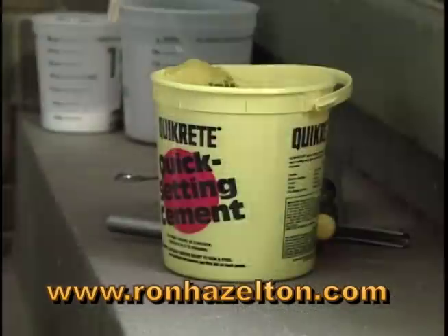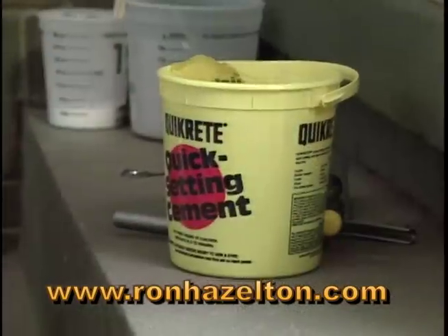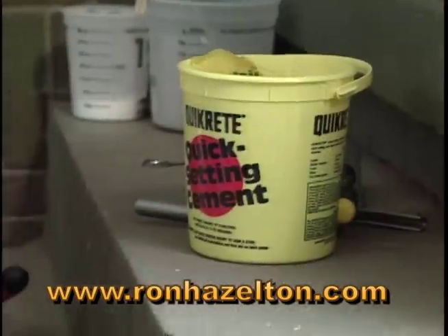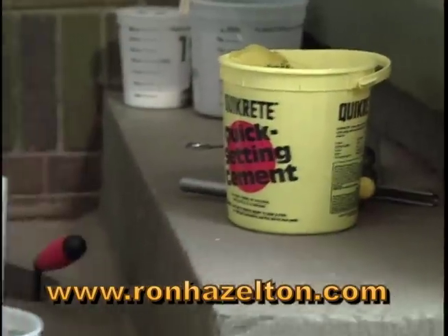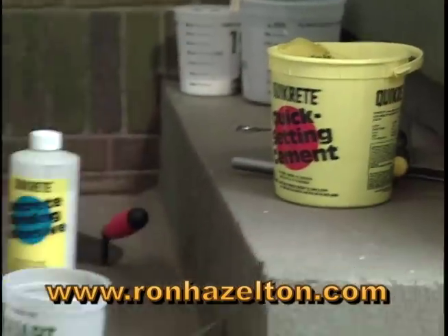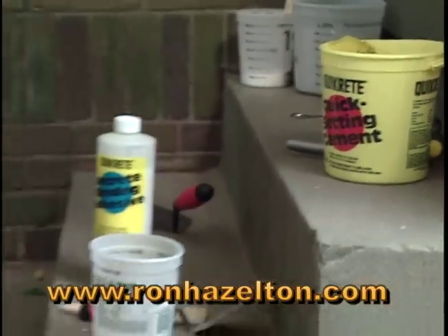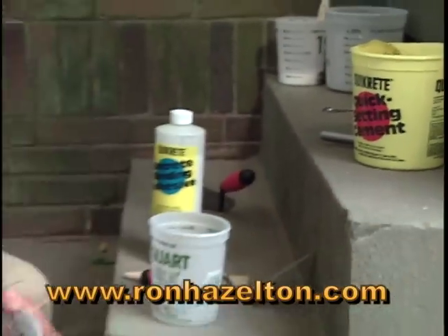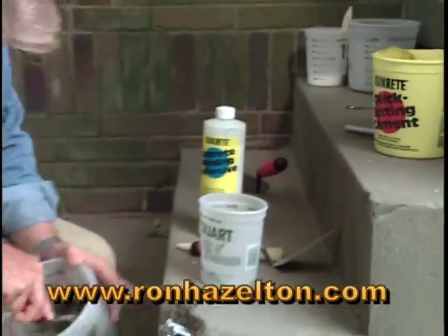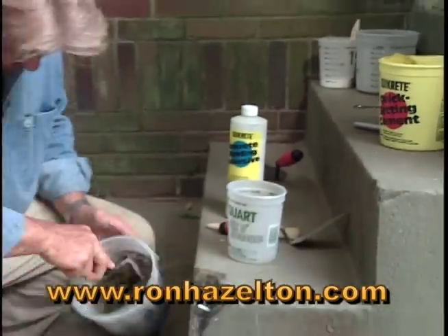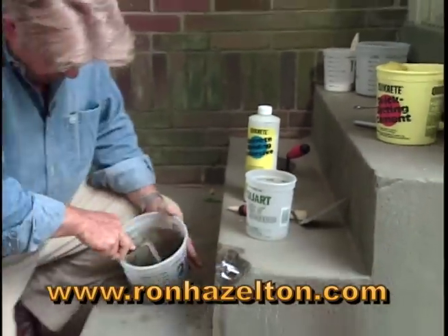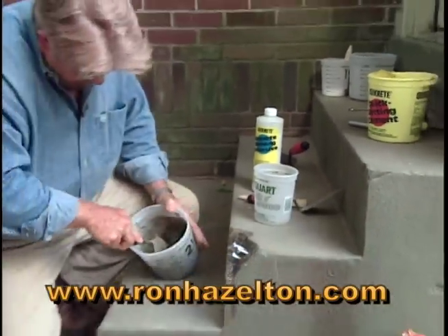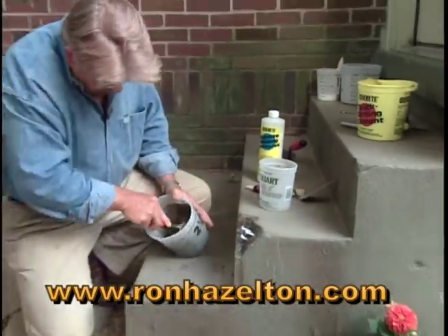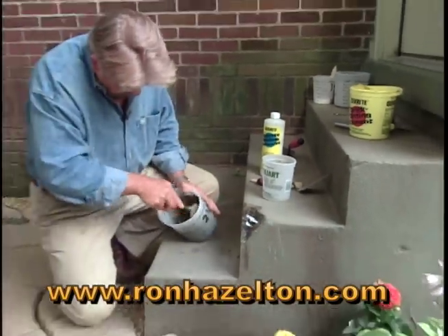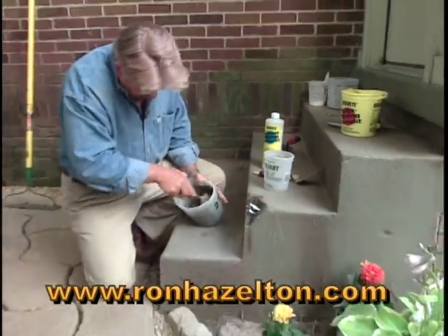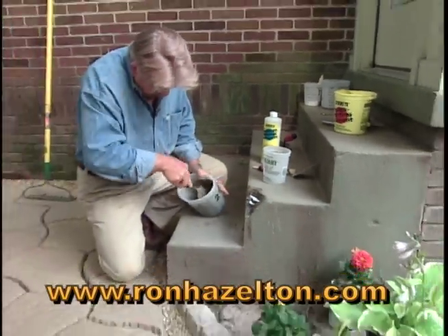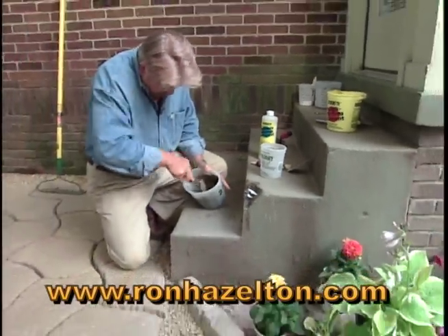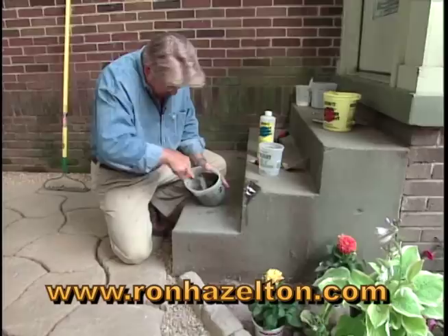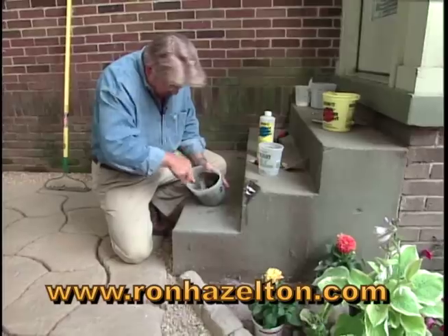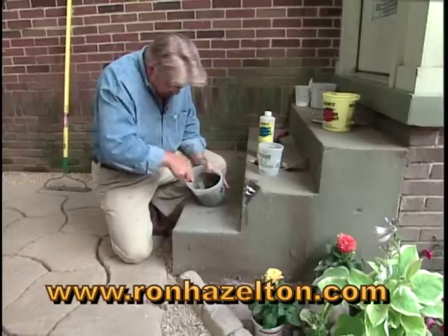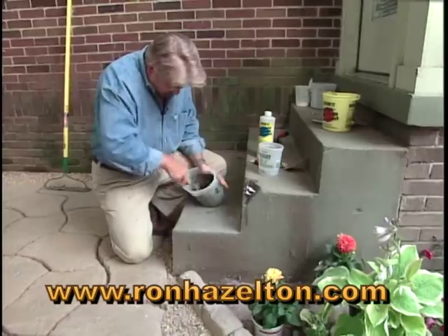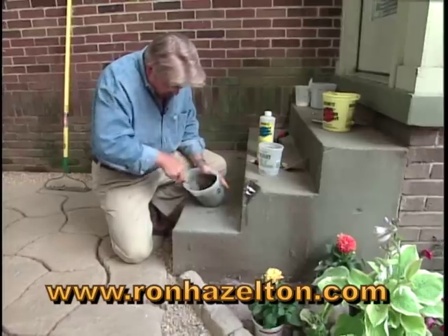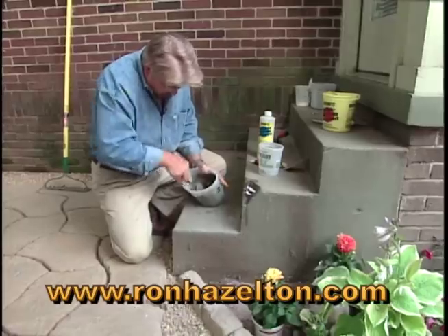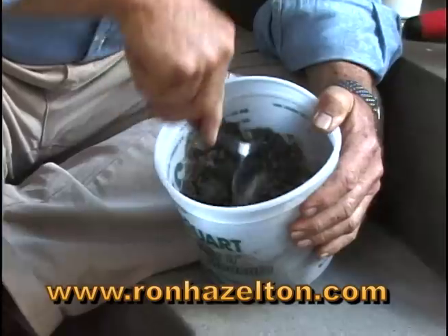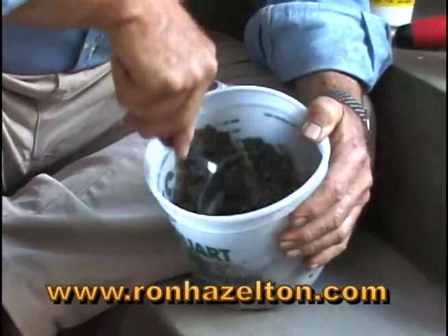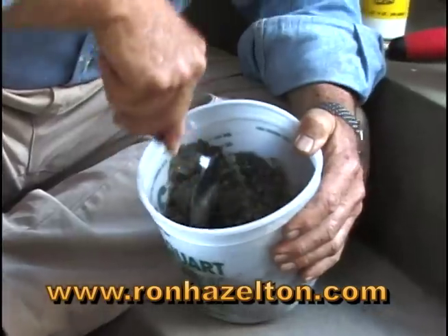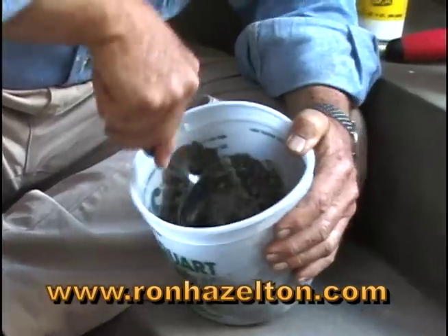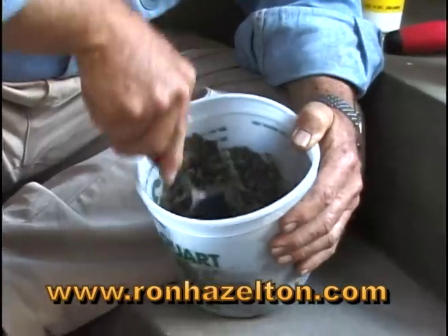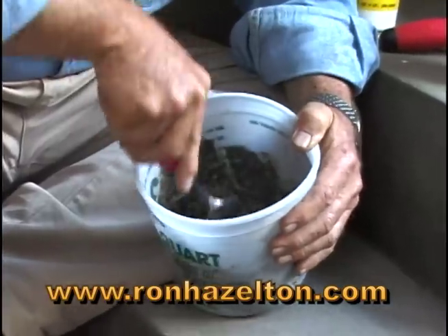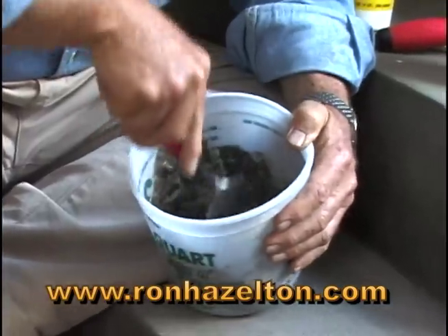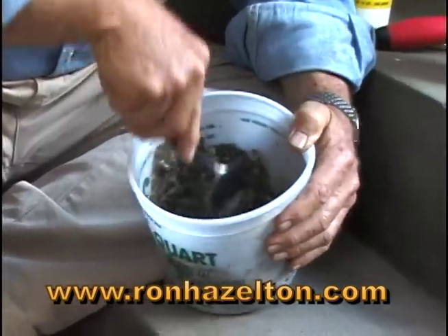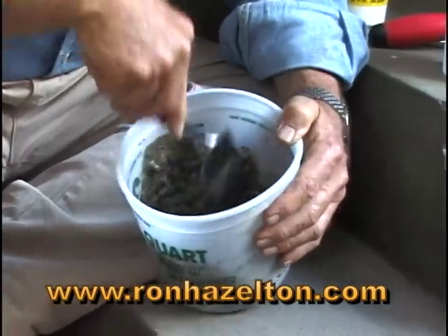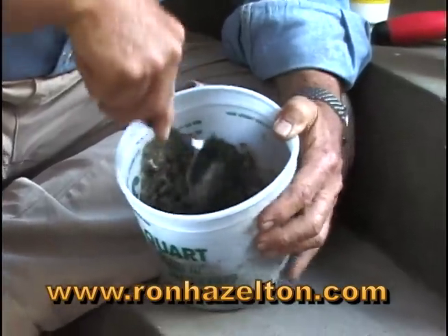Our next step is to mix up some patching cement with water. In this case I've also added a bit of sand to match the texture of the step.